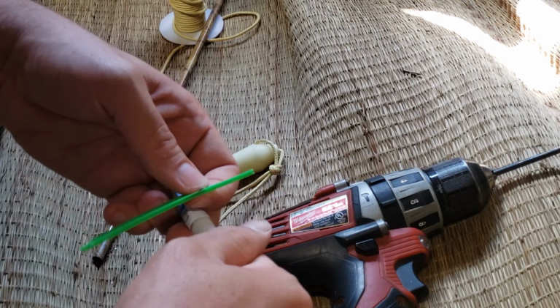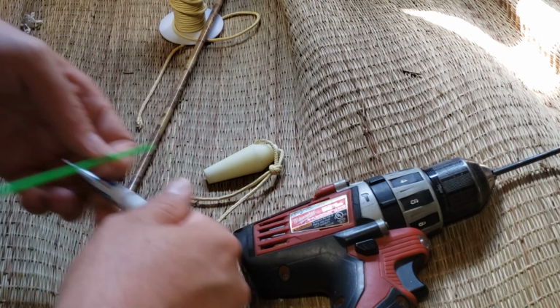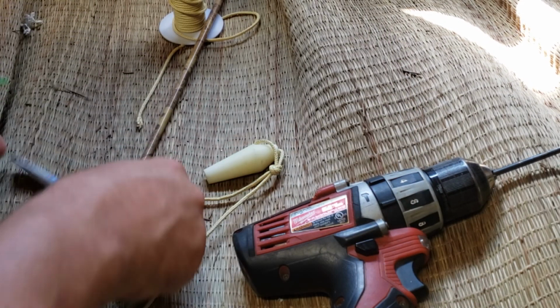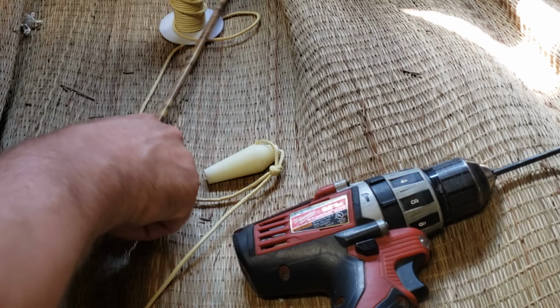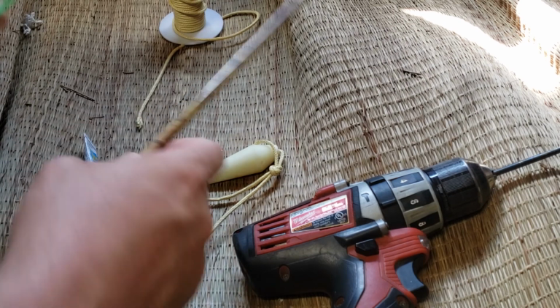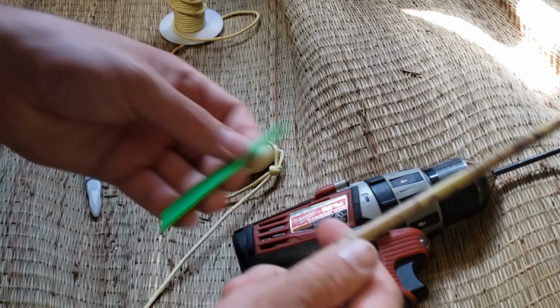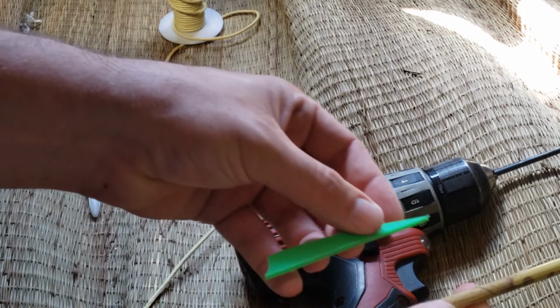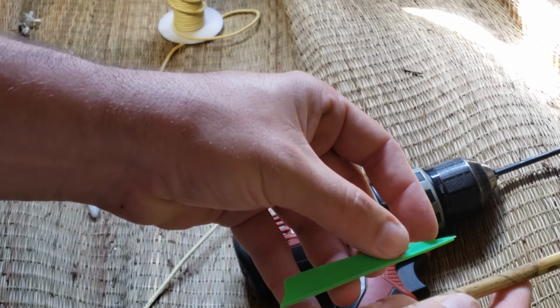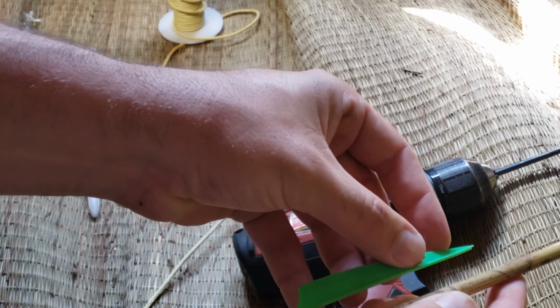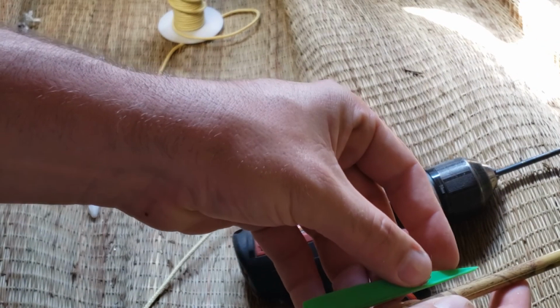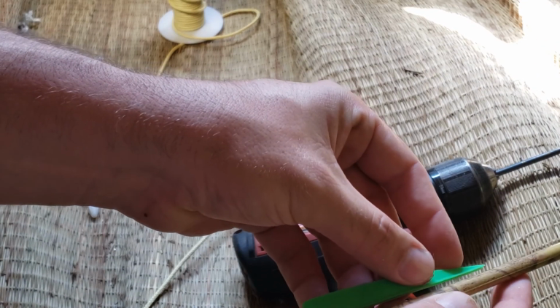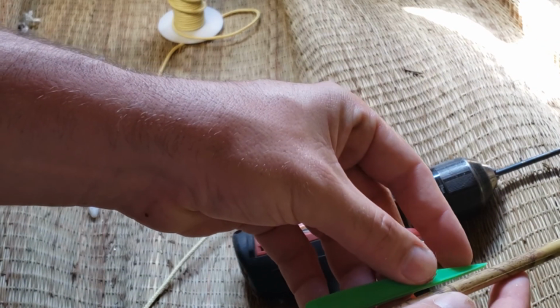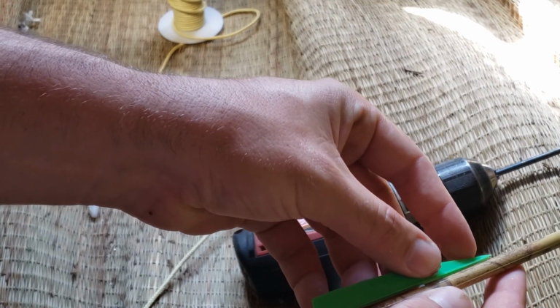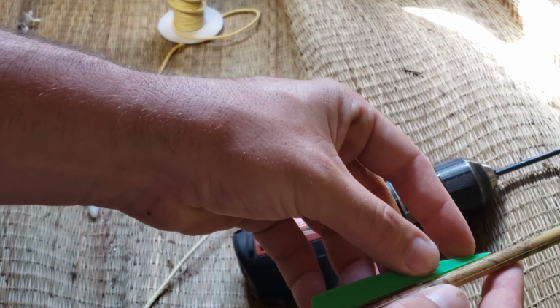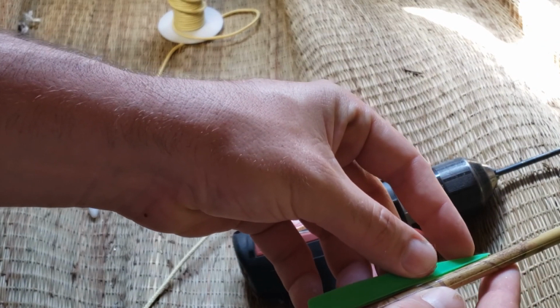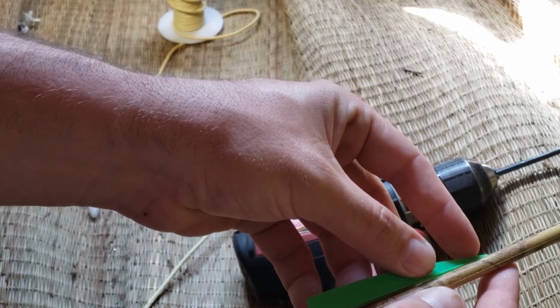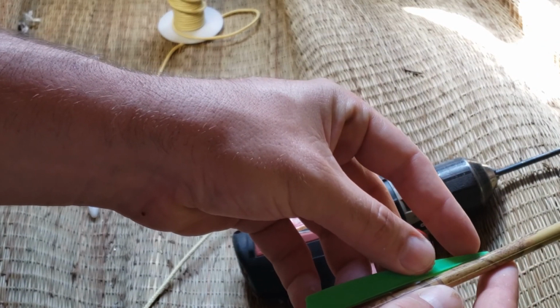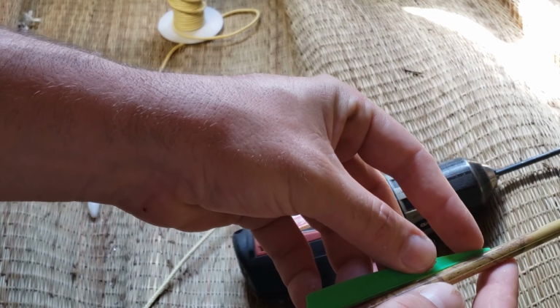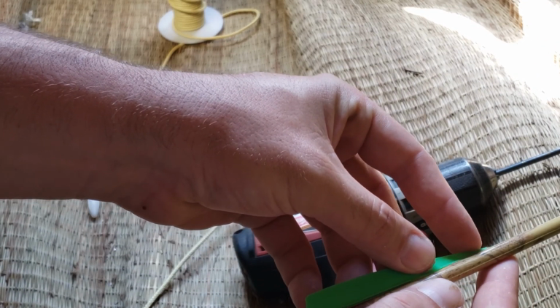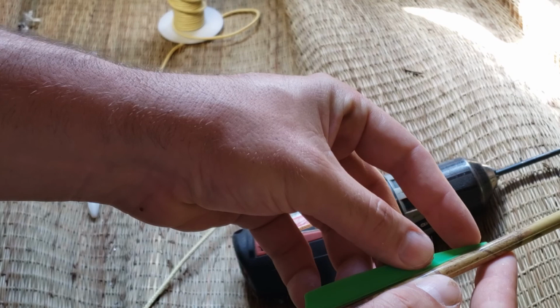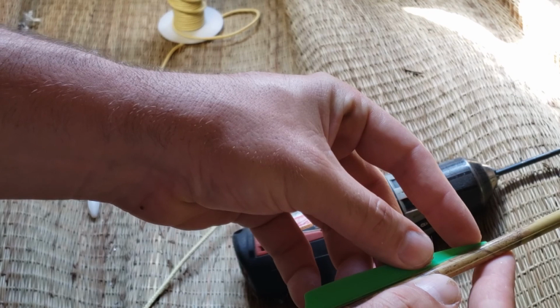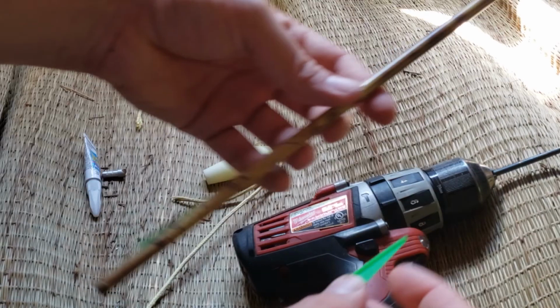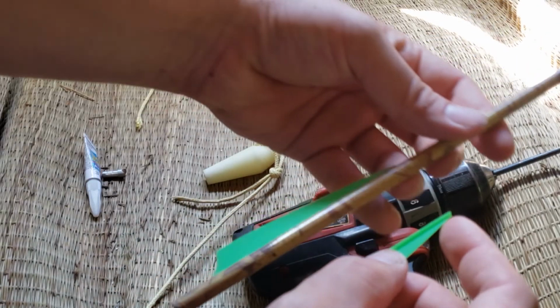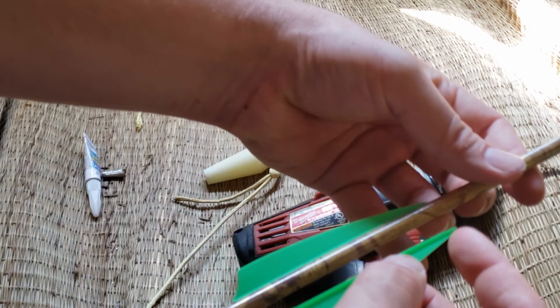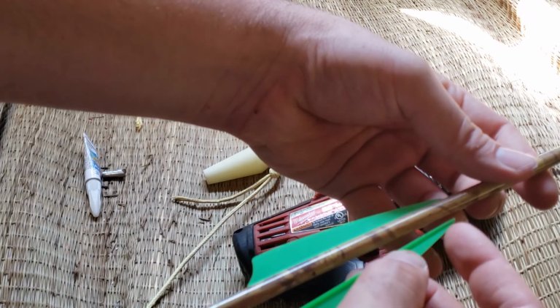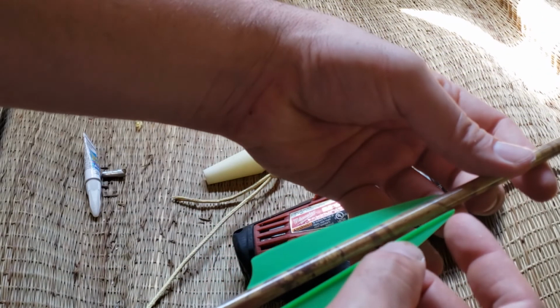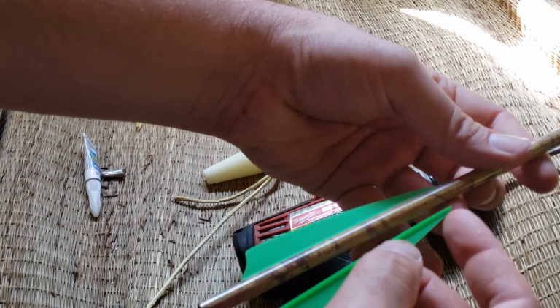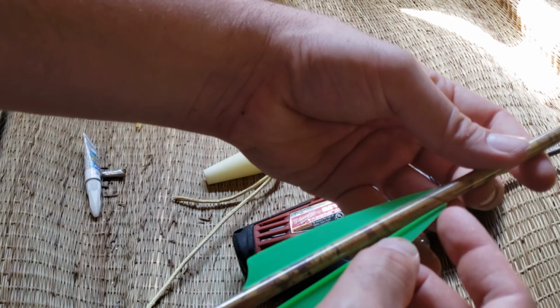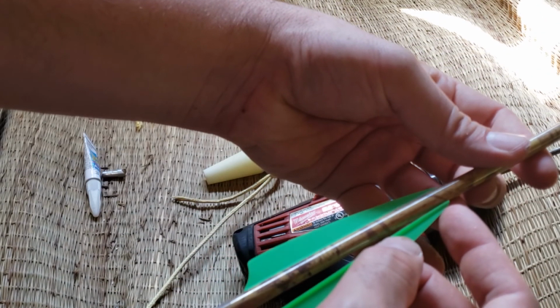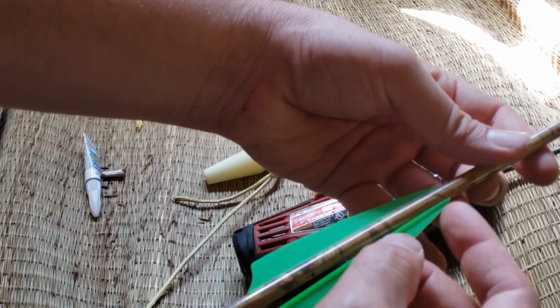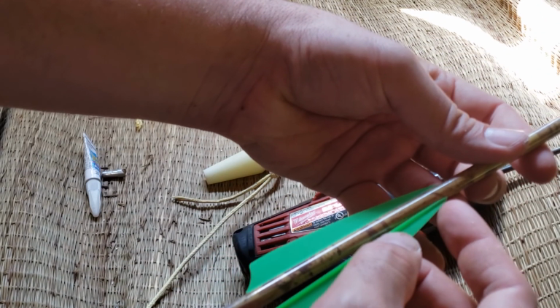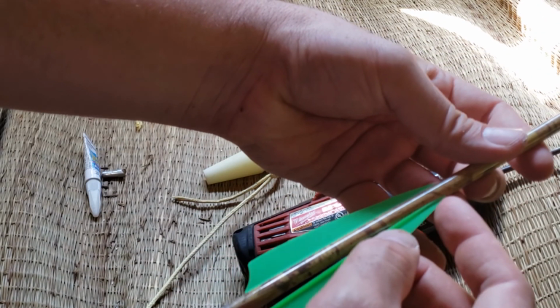Not only do I do all my own stunt work, but I also fletch all my arrows by hand at this point. I find that super glue dries fast enough that it doesn't really matter, and I'm generally able to get everything lined up good enough.